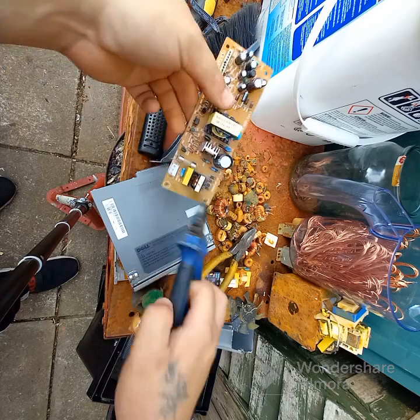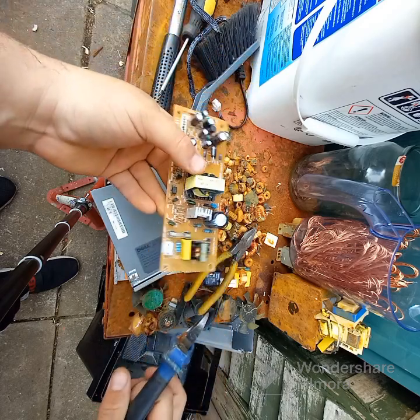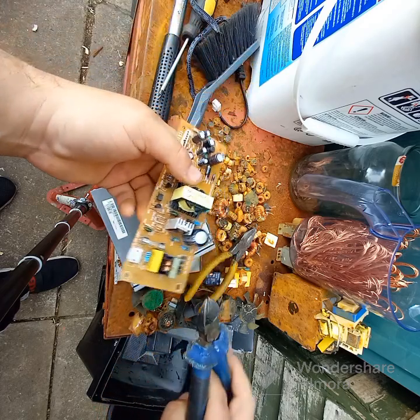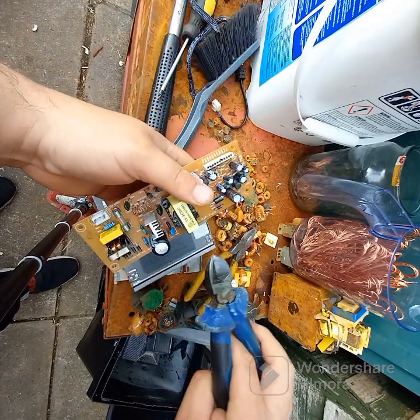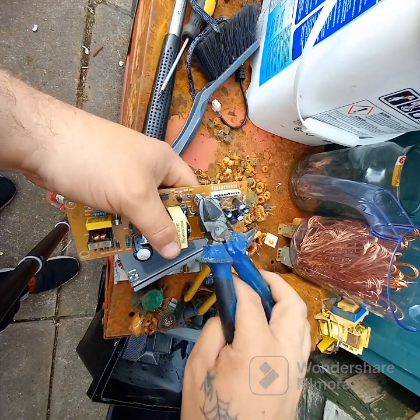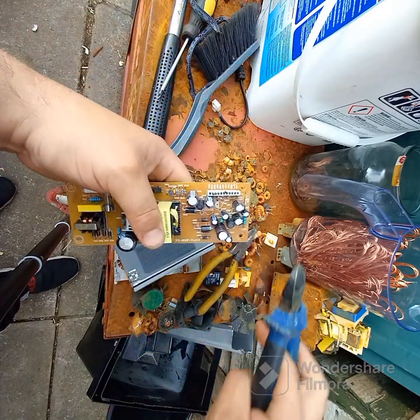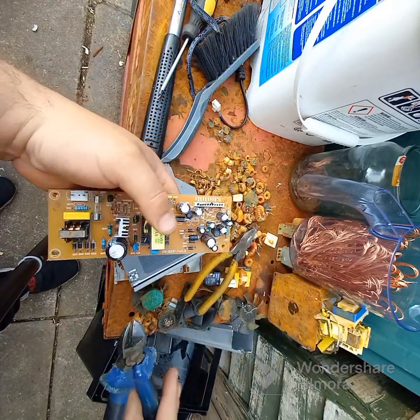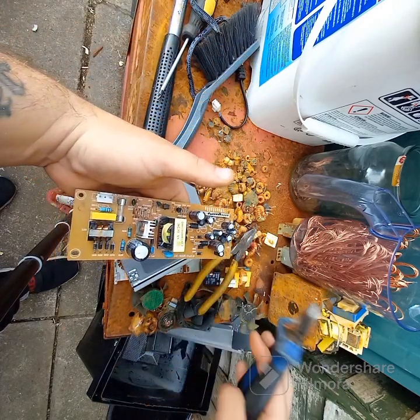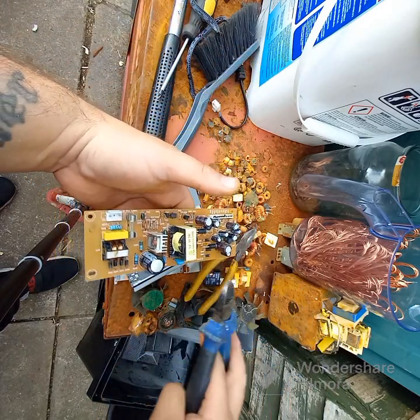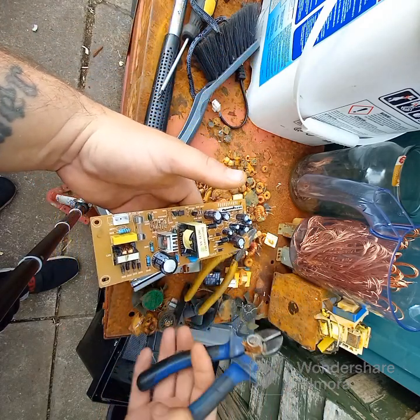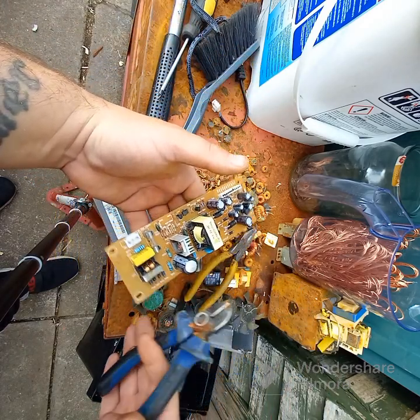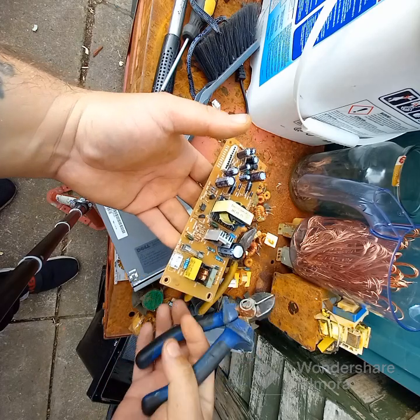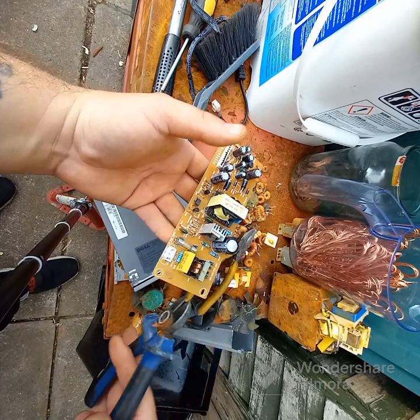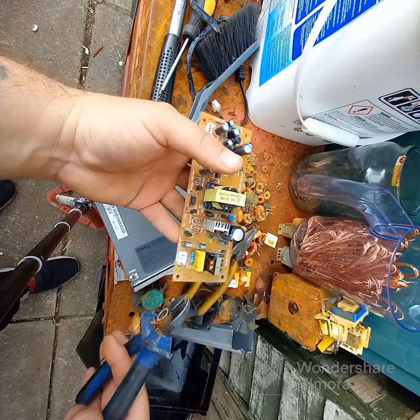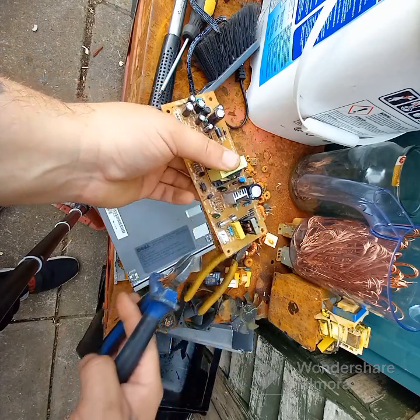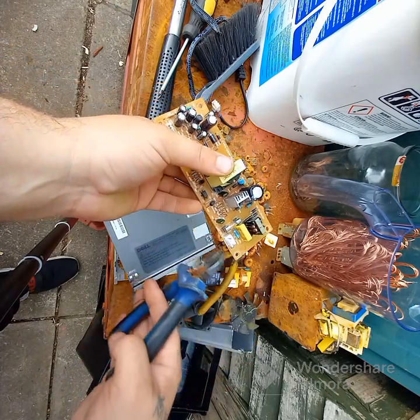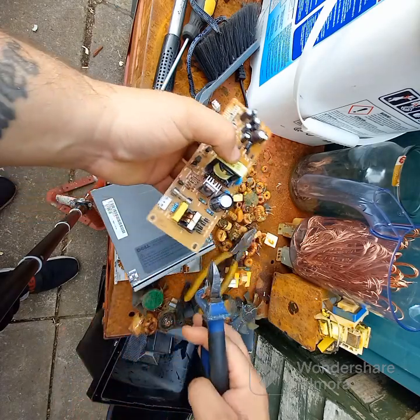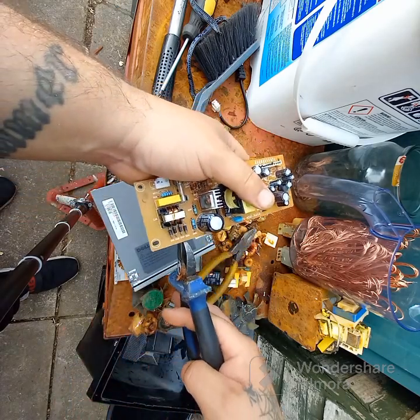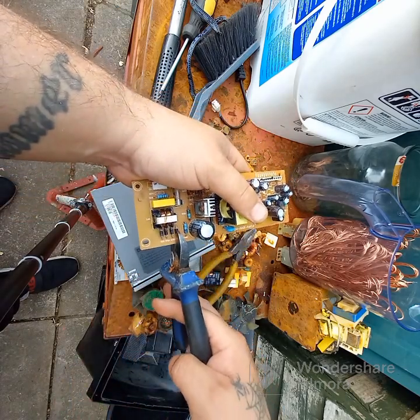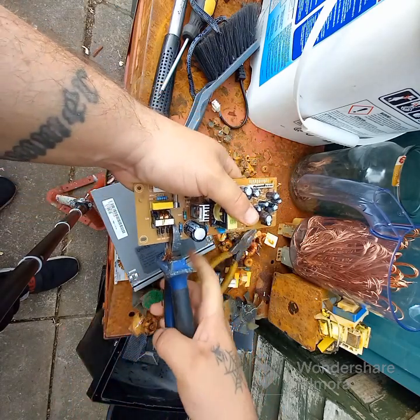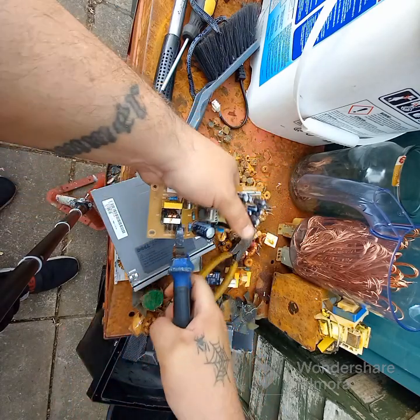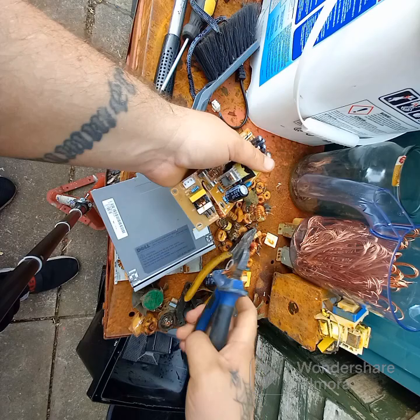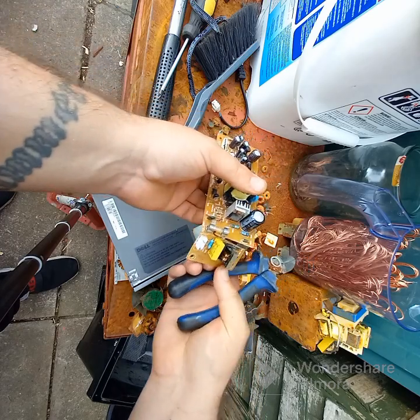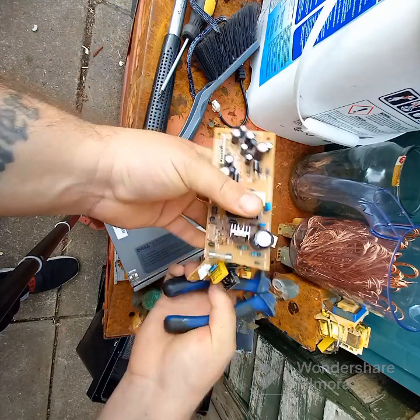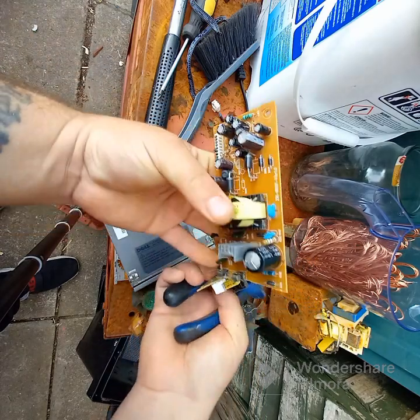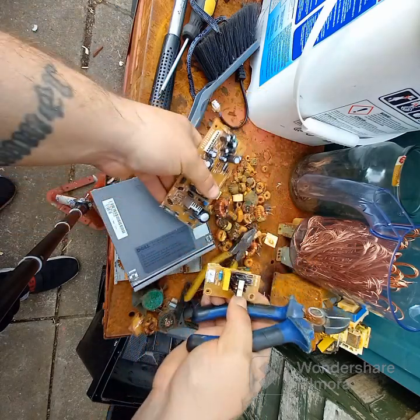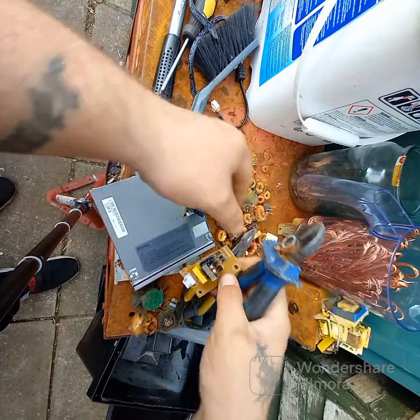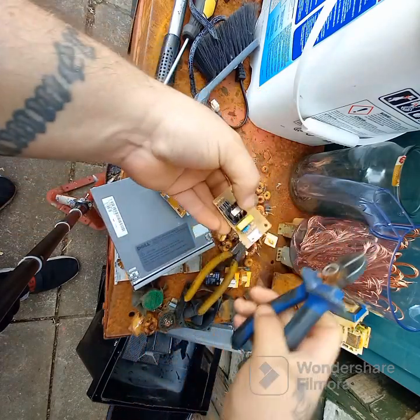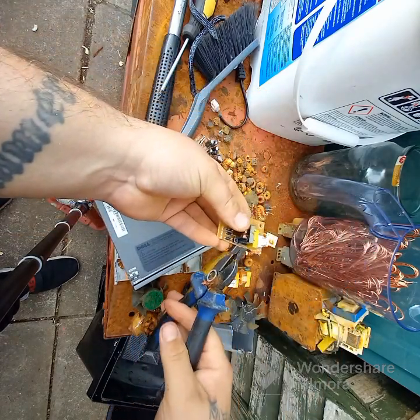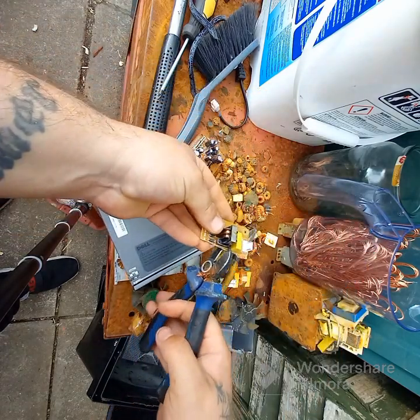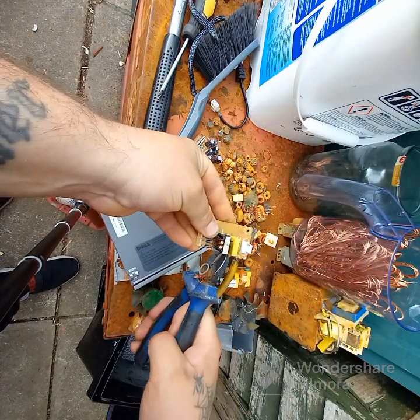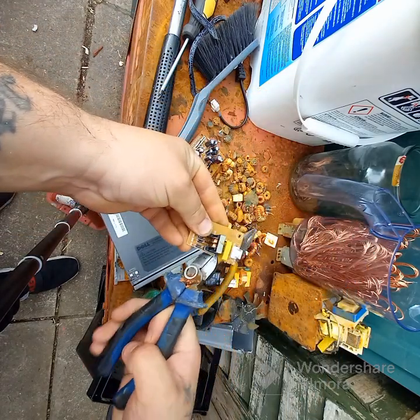If we put it in the oven, all these capacitors will blow up — we'd have to rip them off first. This is not a high-grade board, so for this one it's alright to just cut straight into it to get what we want.